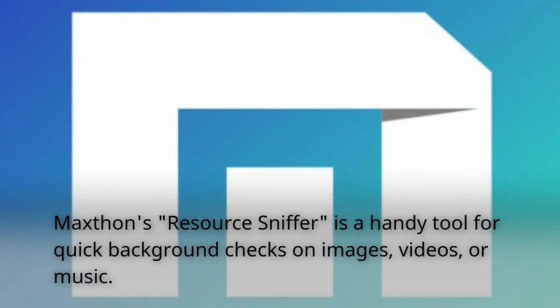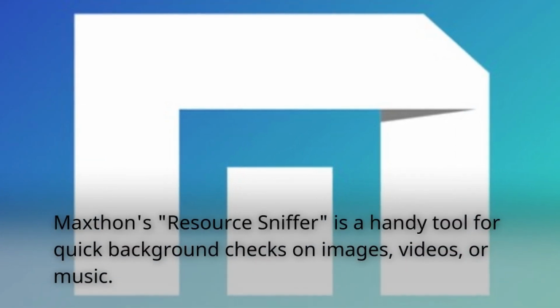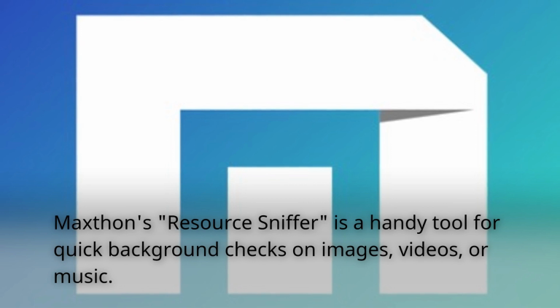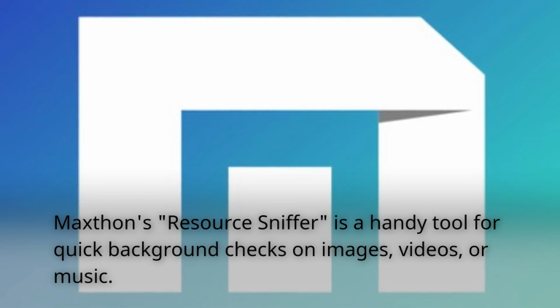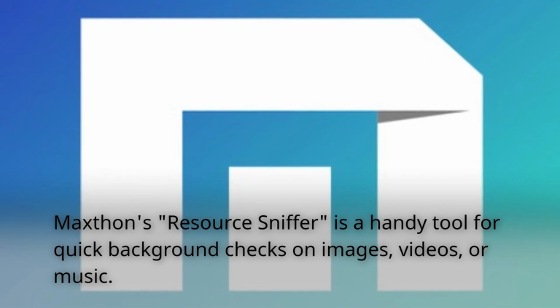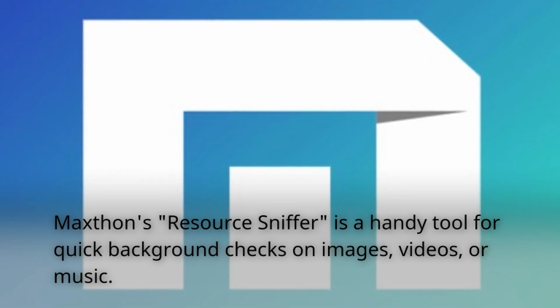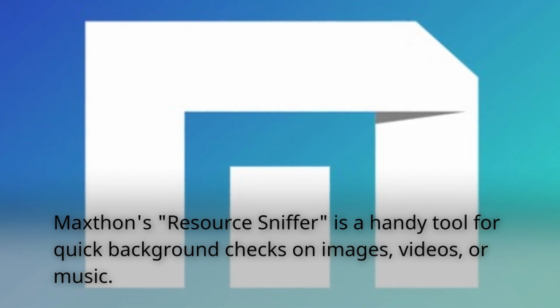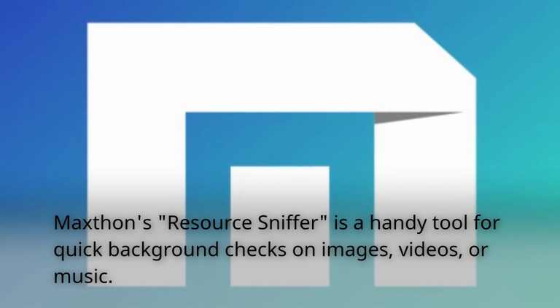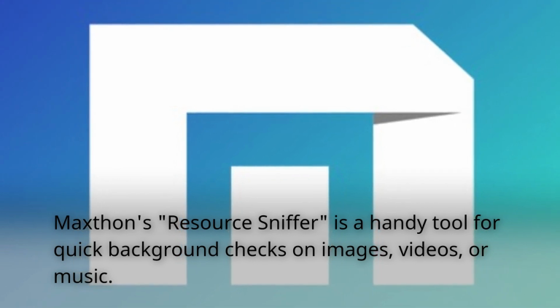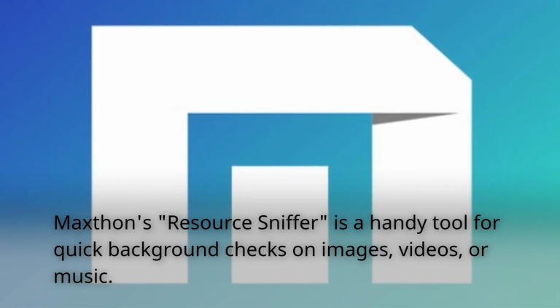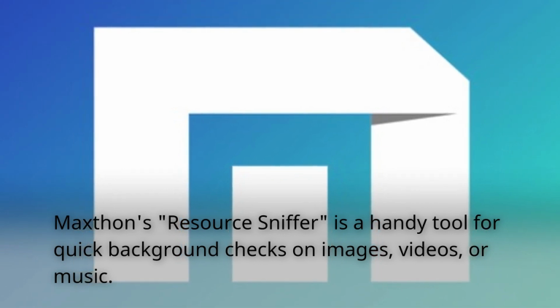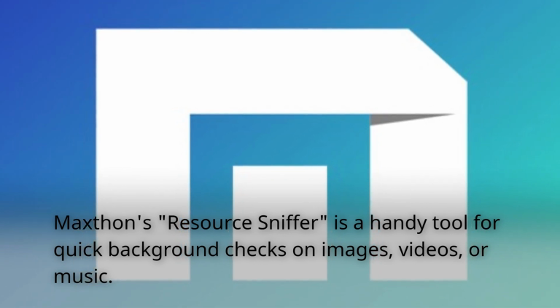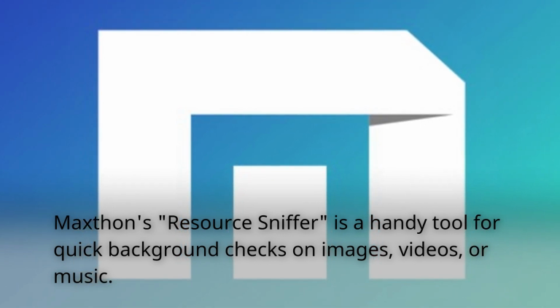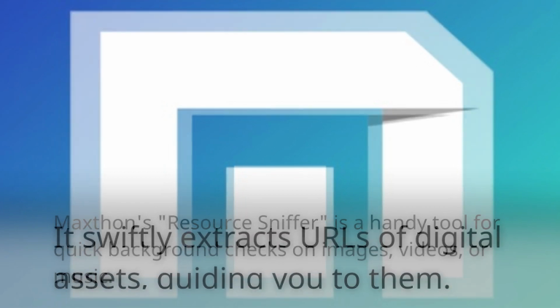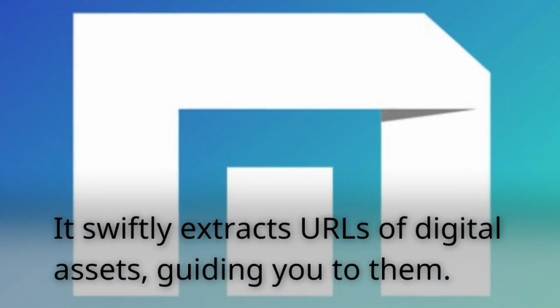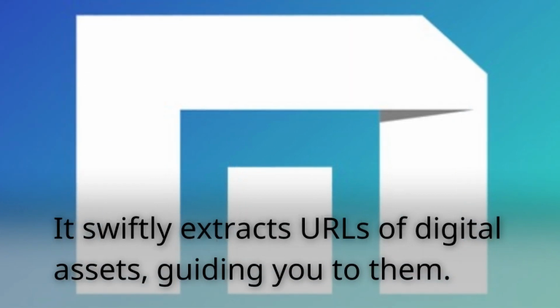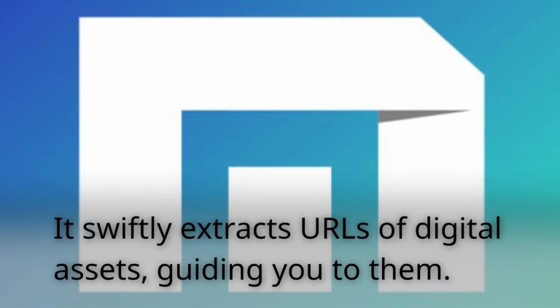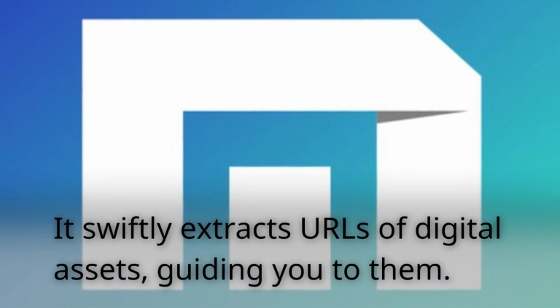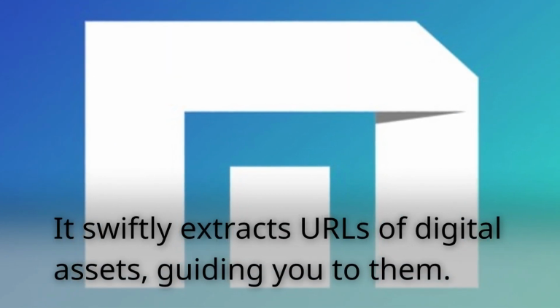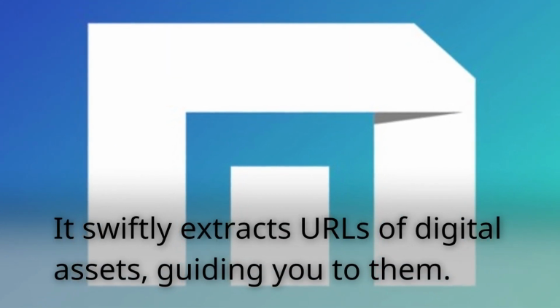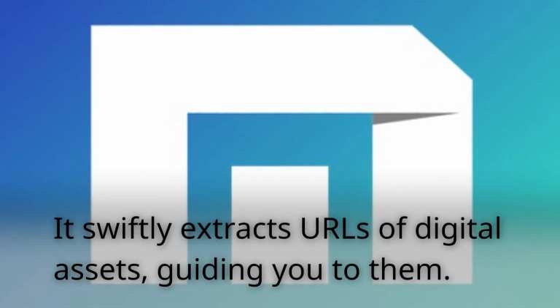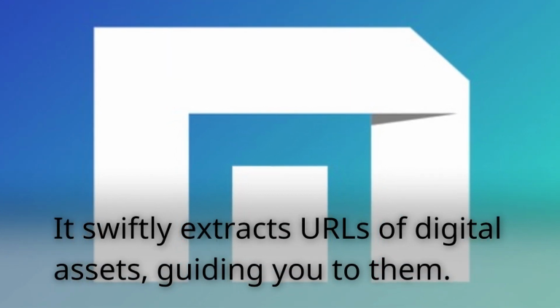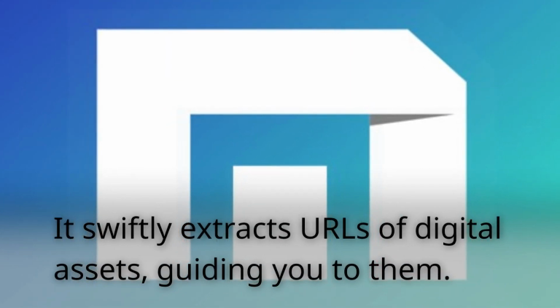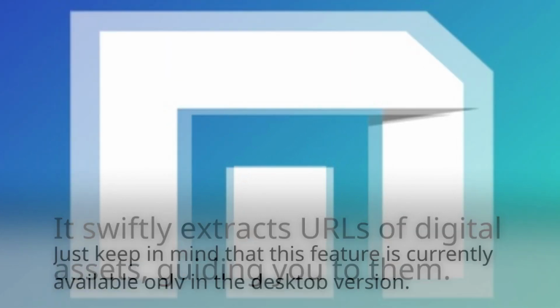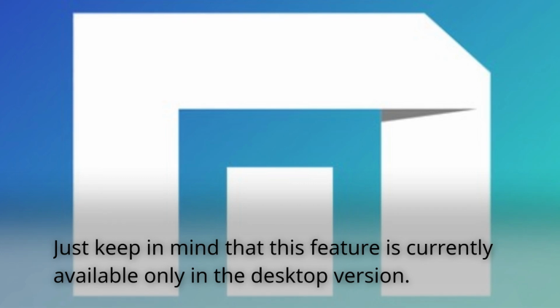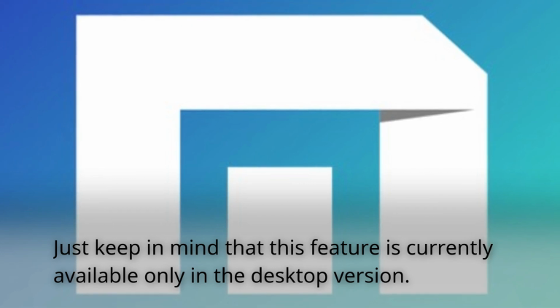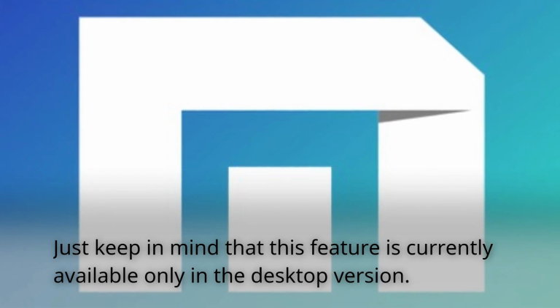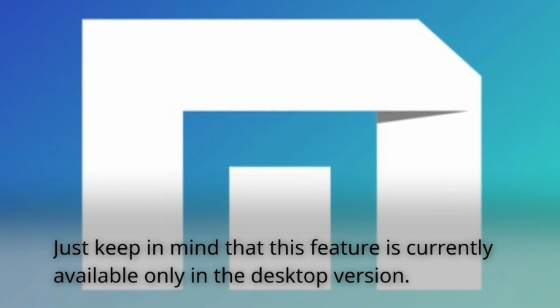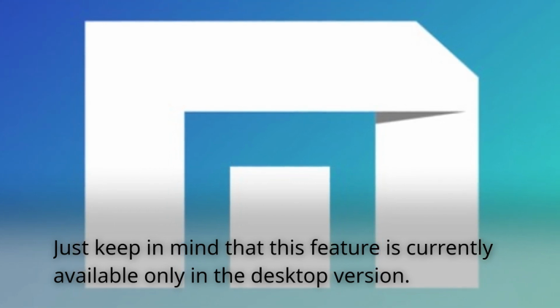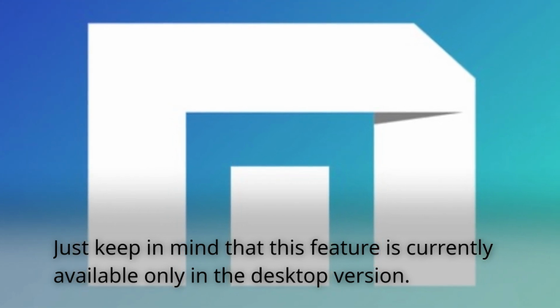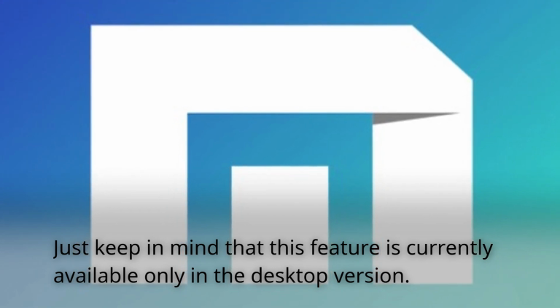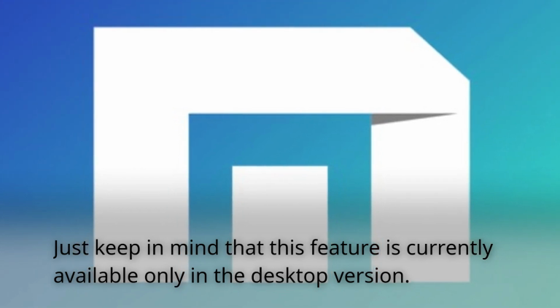Maxthon's resource sniffer is a handy tool for quick background checks on images, videos, or music. It swiftly extracts URLs of digital assets, guiding you to them. Just keep in mind that this feature is currently available only in the desktop version.